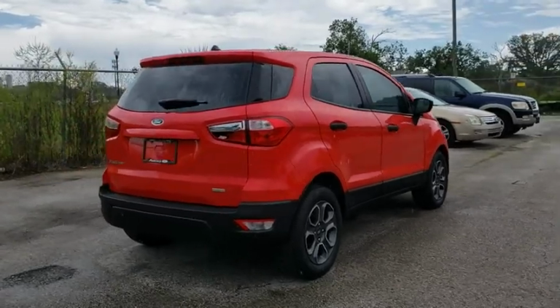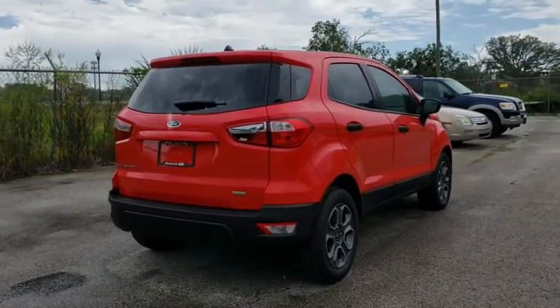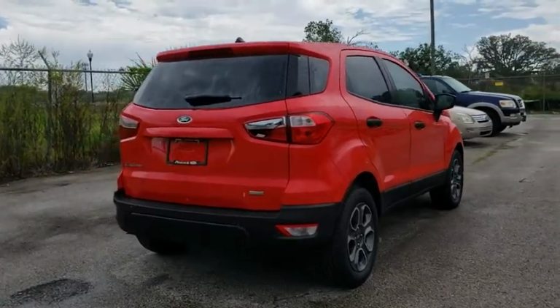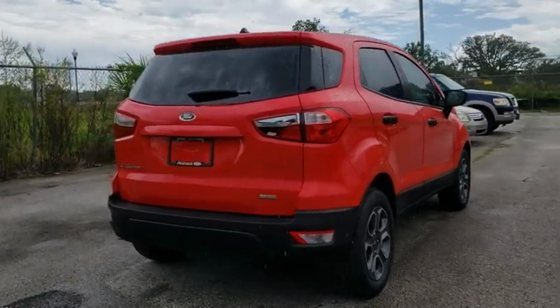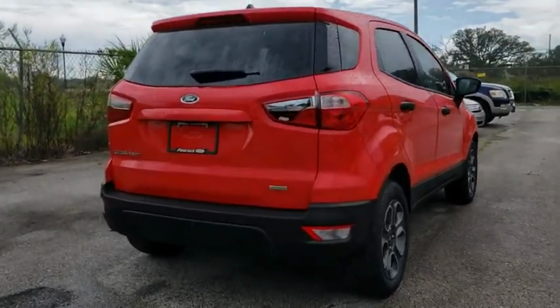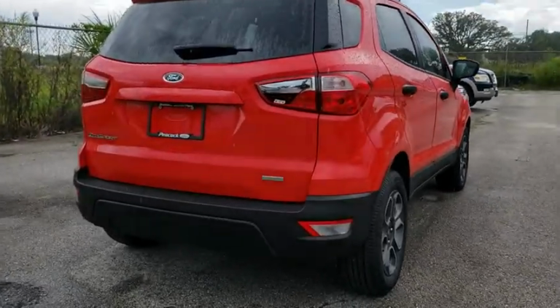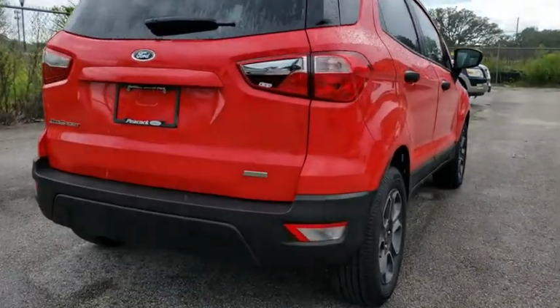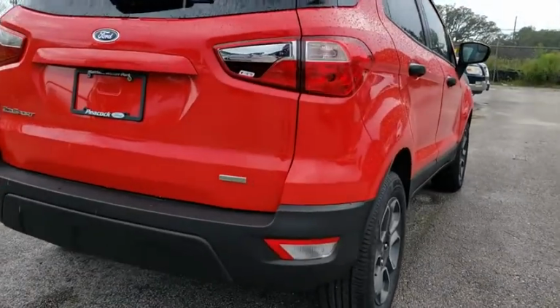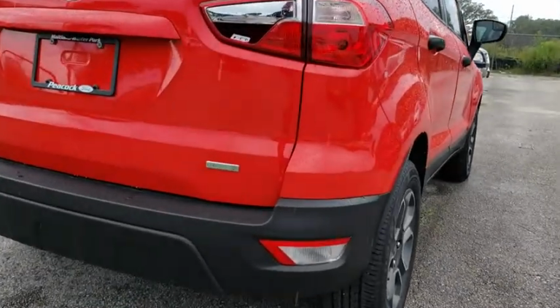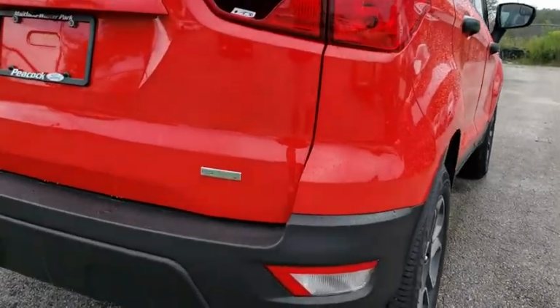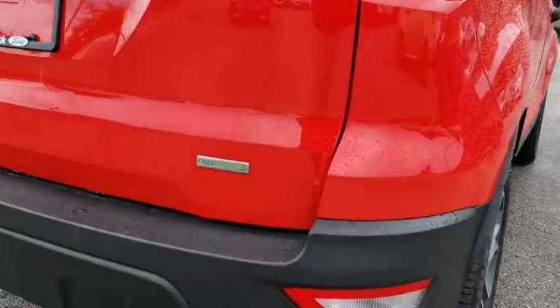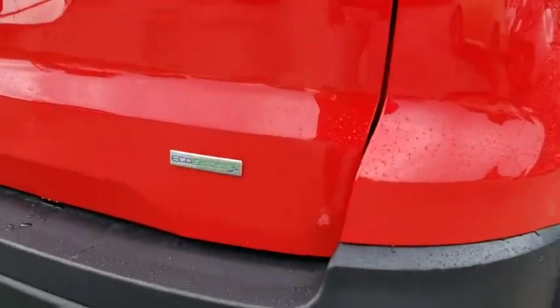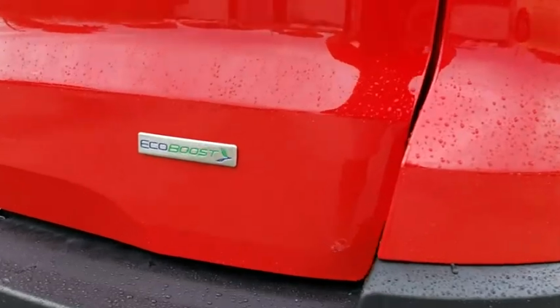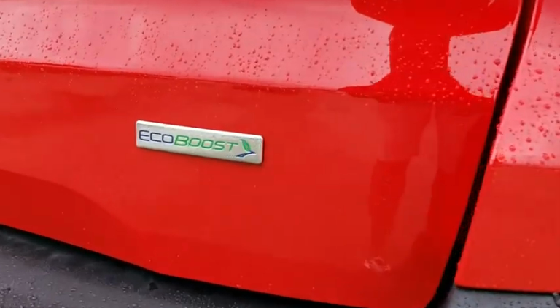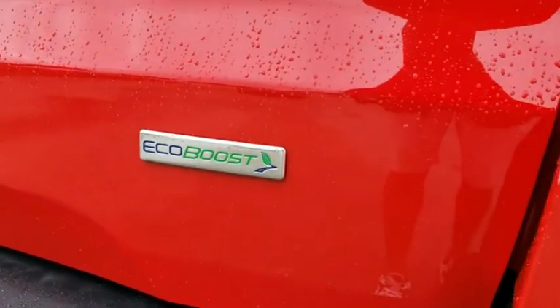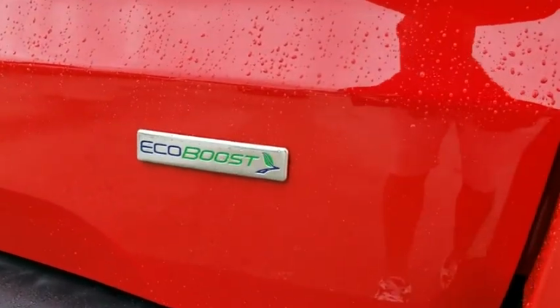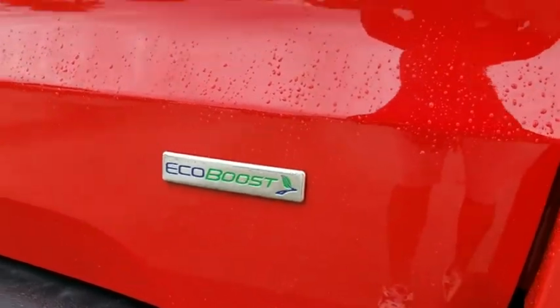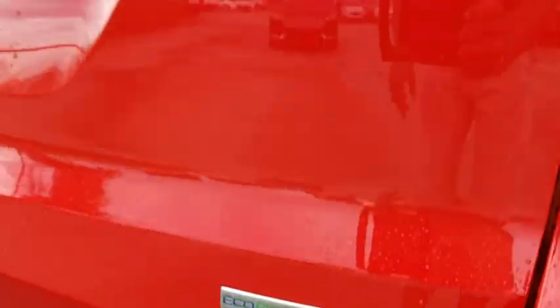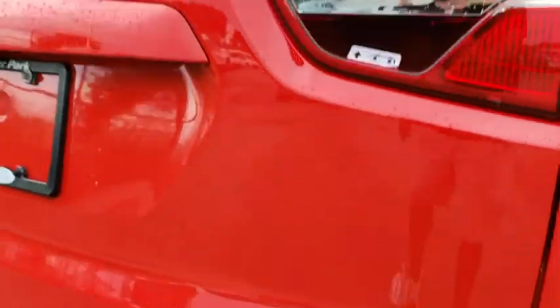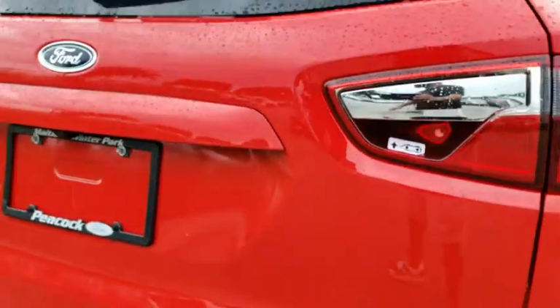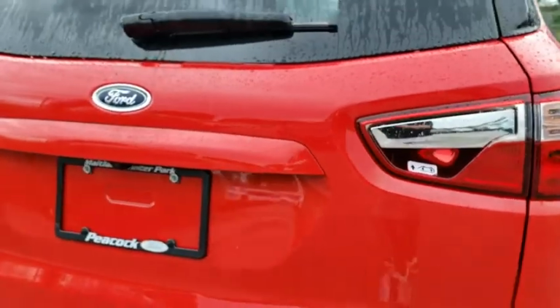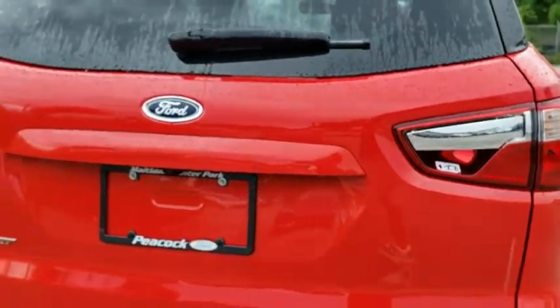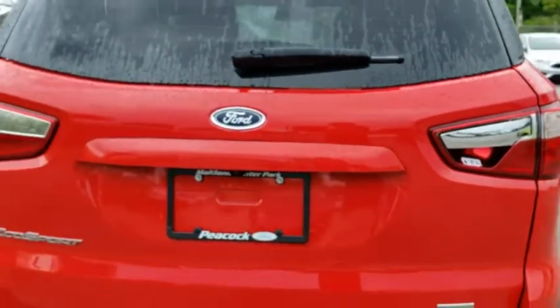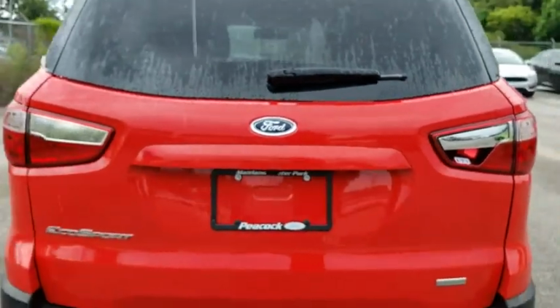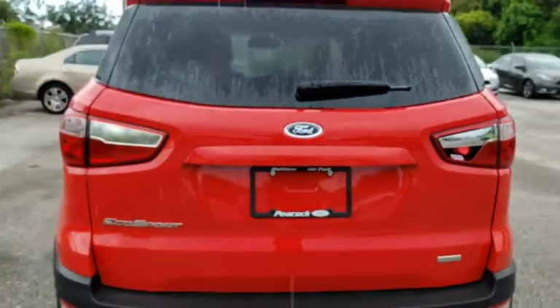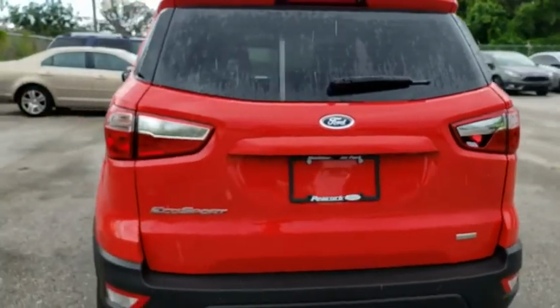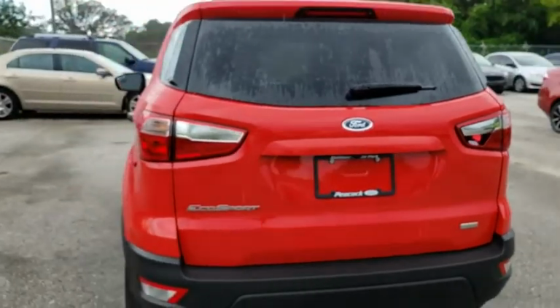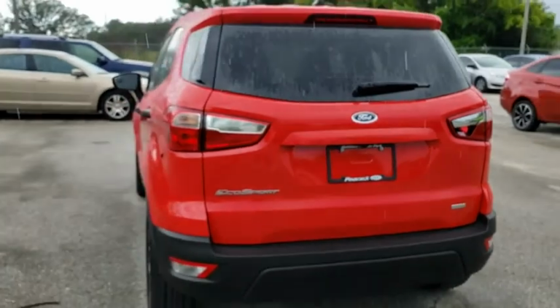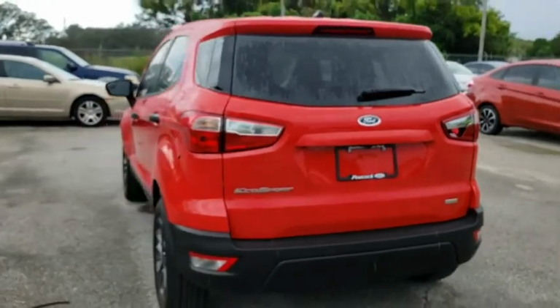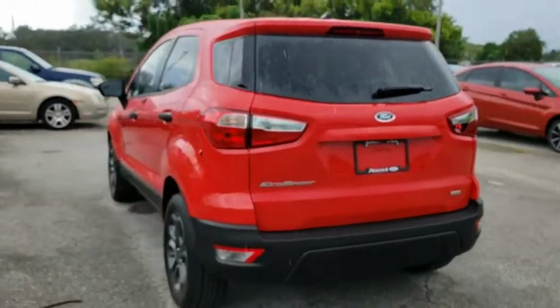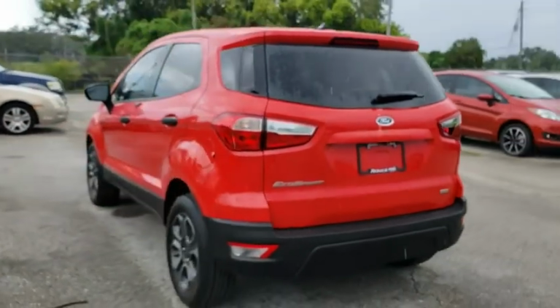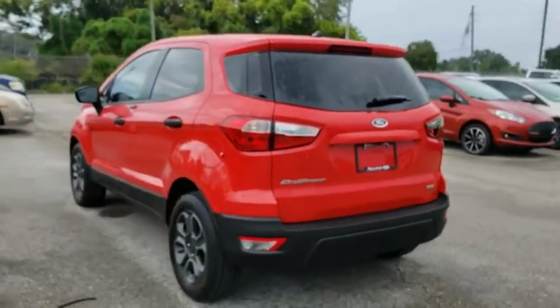Traction control, dual airbags, alloy wheels, power steering, four wheel disc brakes, power windows, electronic stability control, rear window defroster, compass, trip computer.